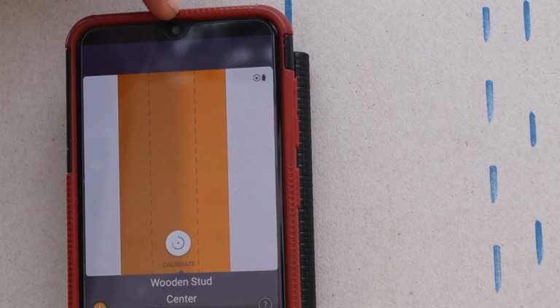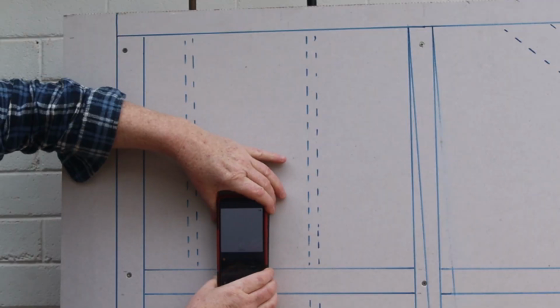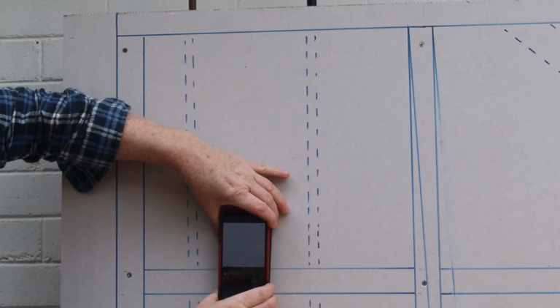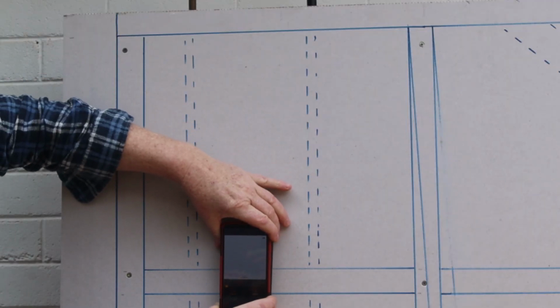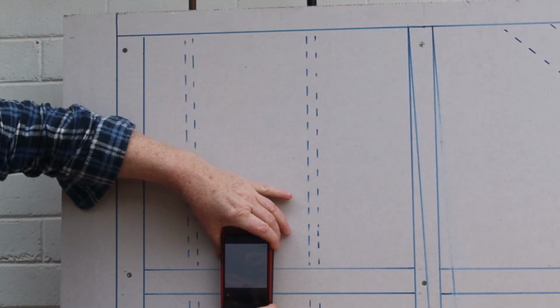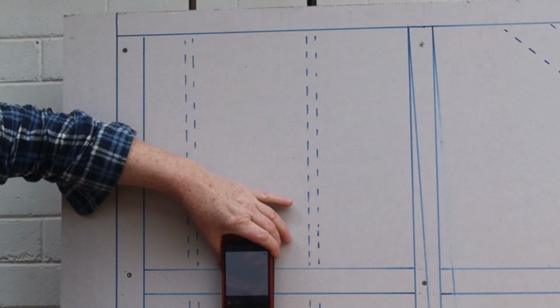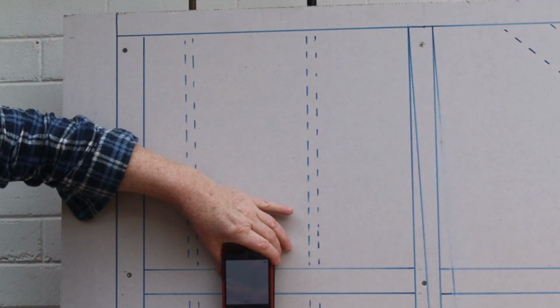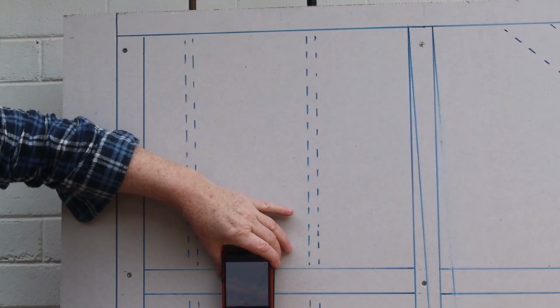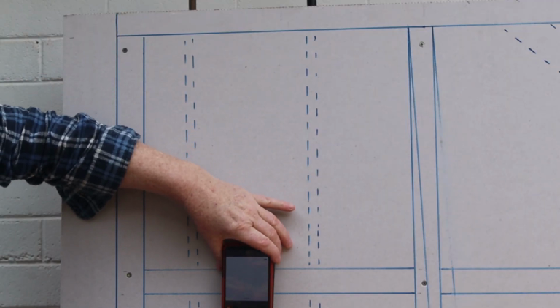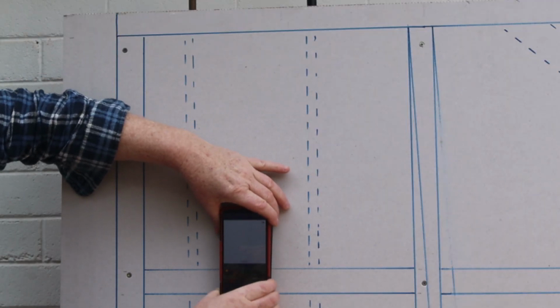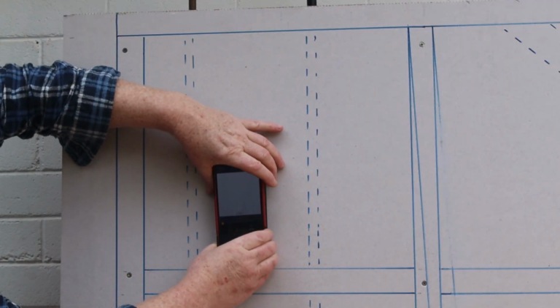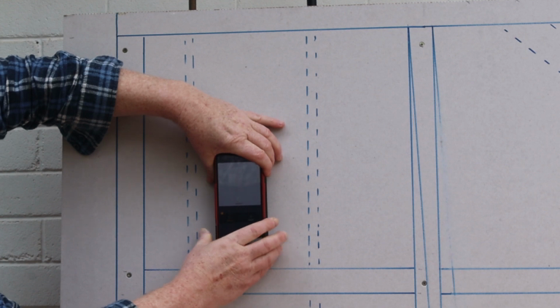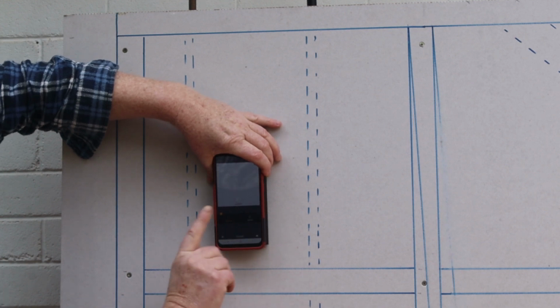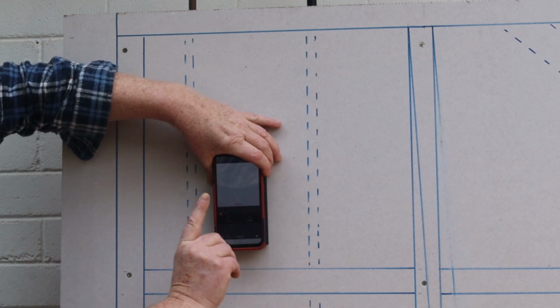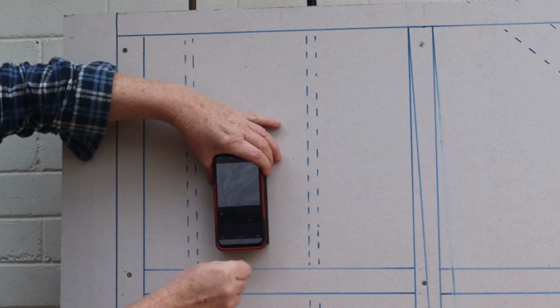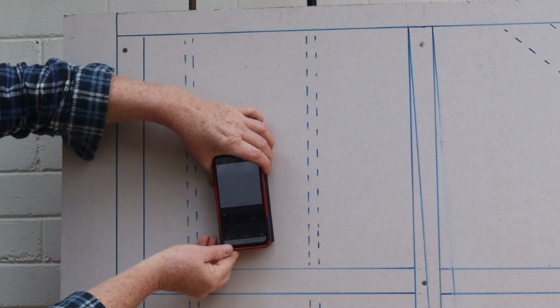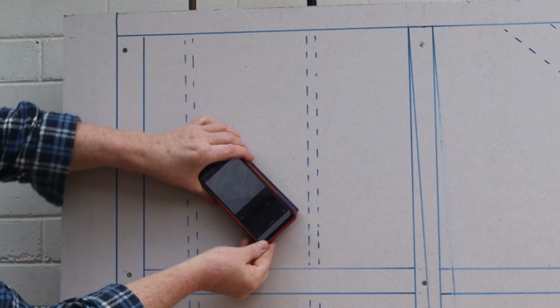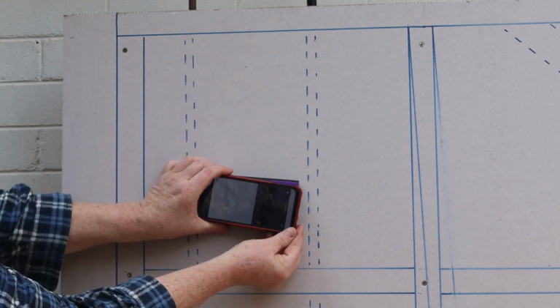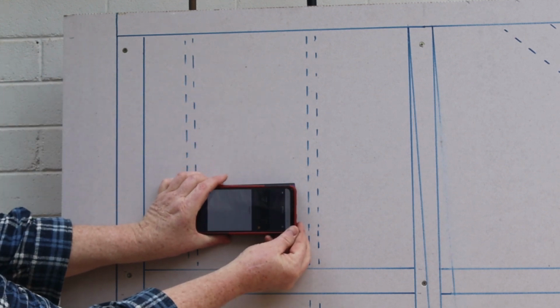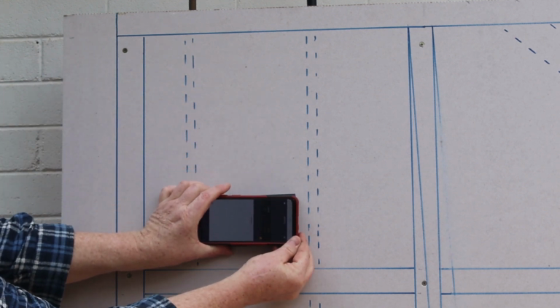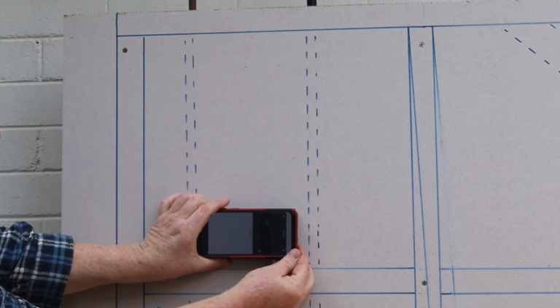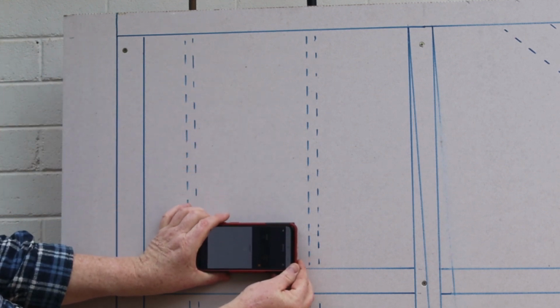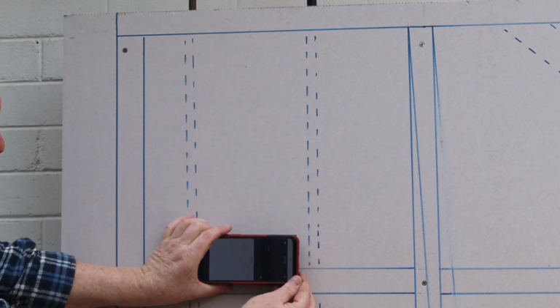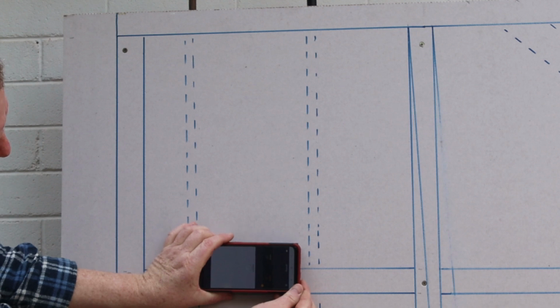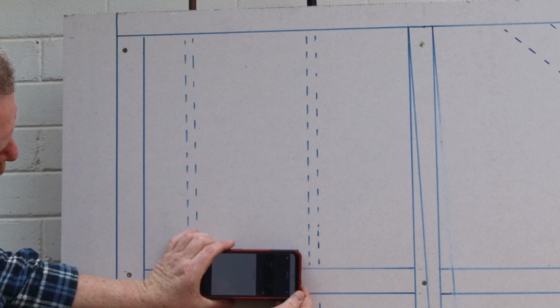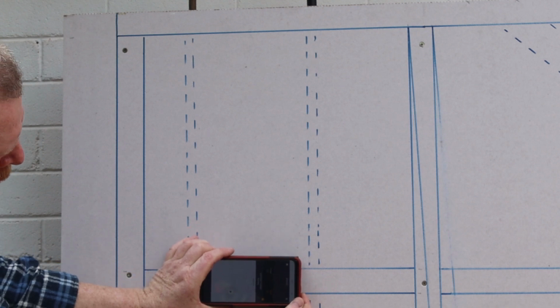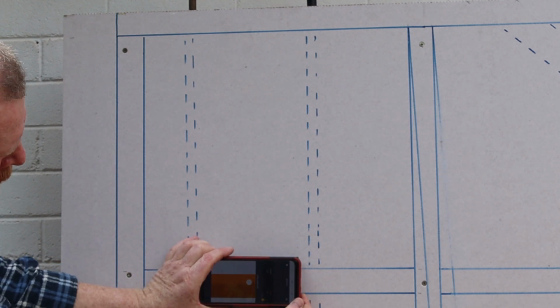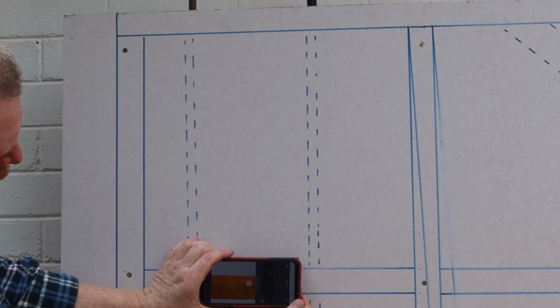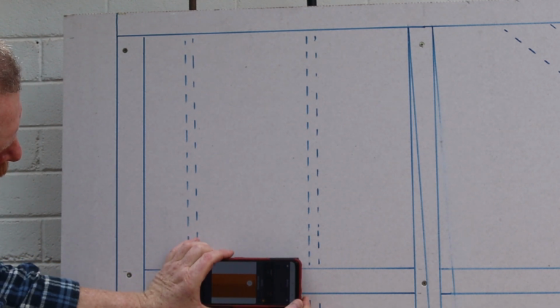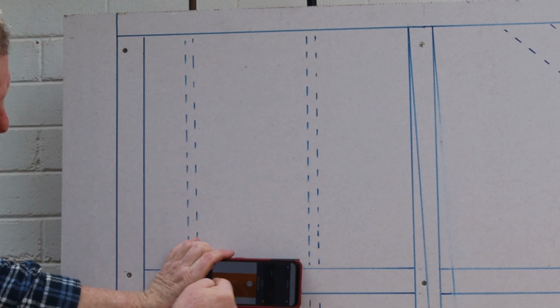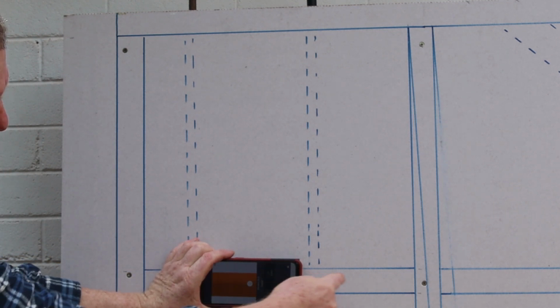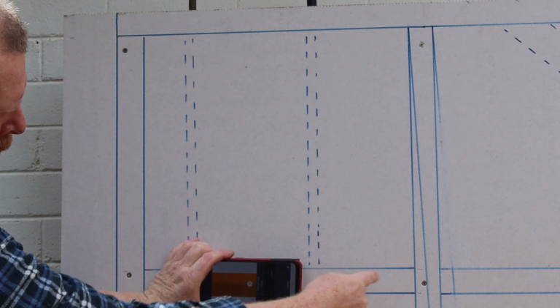If you hold the Wallabot upright while you're searching for horizontal studs, you'll get a false reading in image mode. The Wallabot, like most other stud finders, needs to be moved from side to side, so you'll need to turn it horizontally to find horizontal studs.